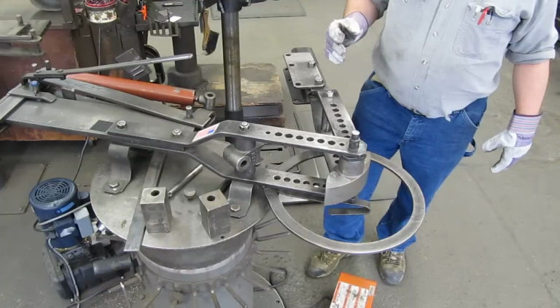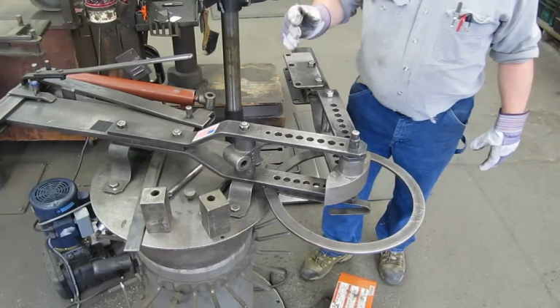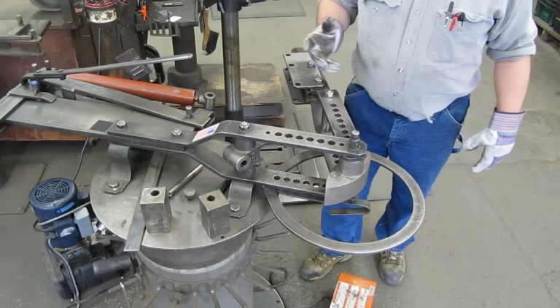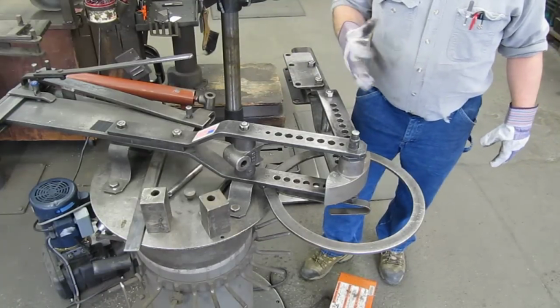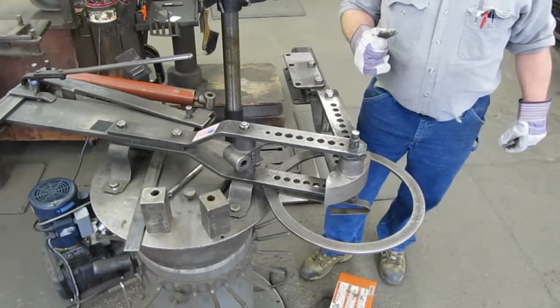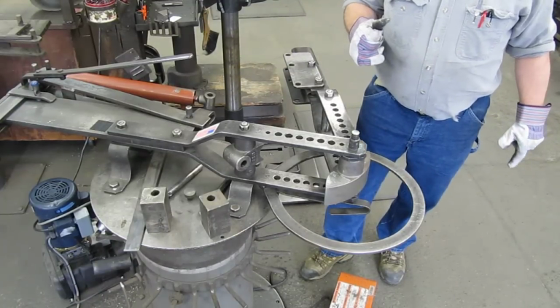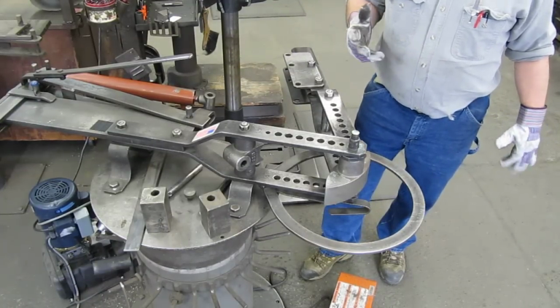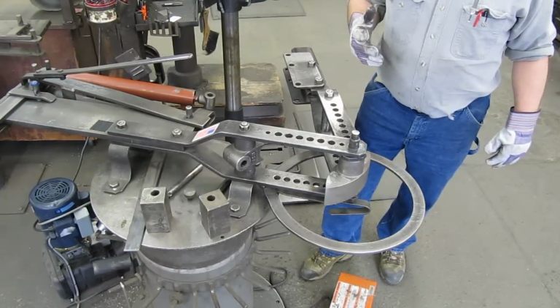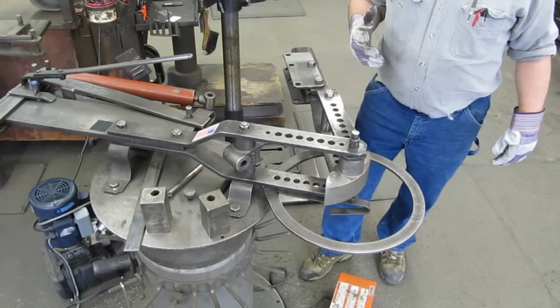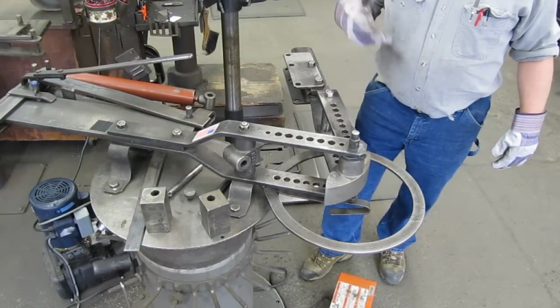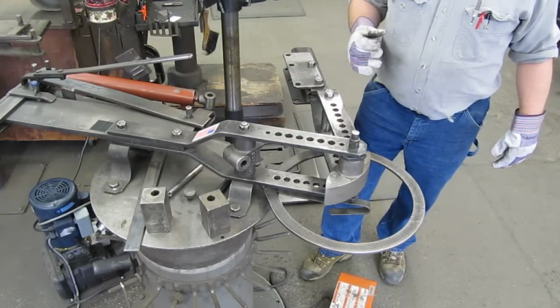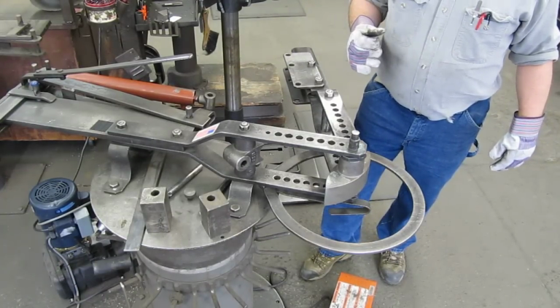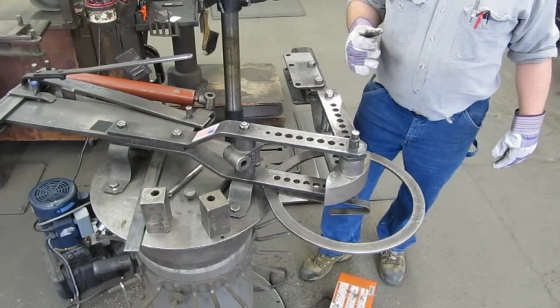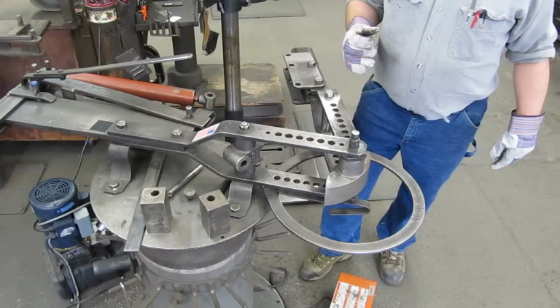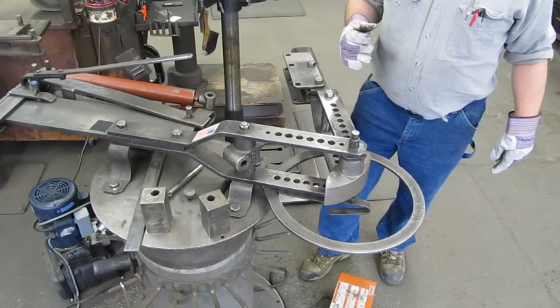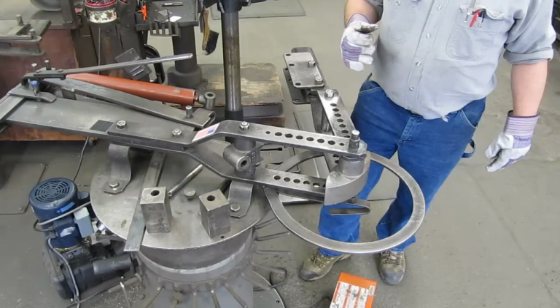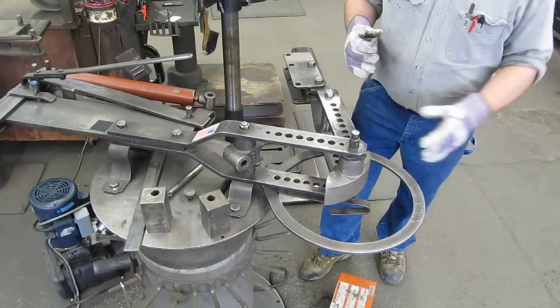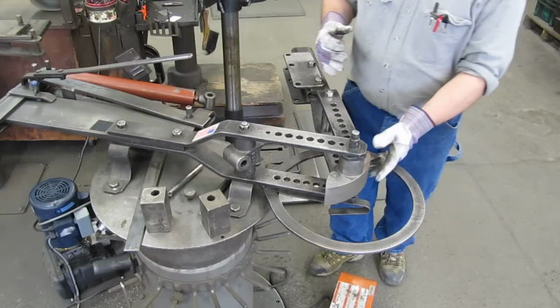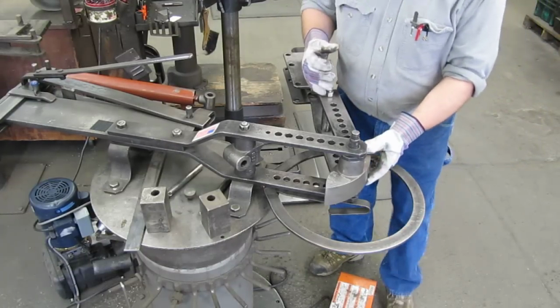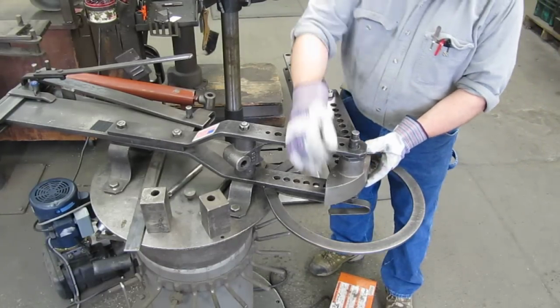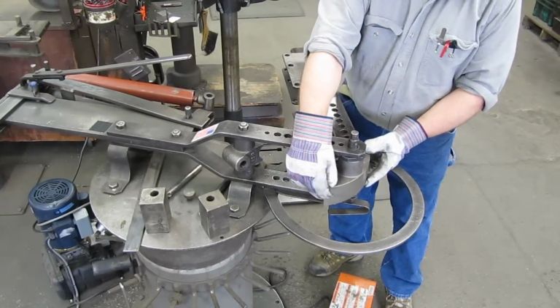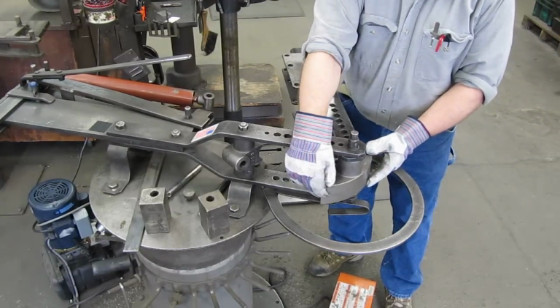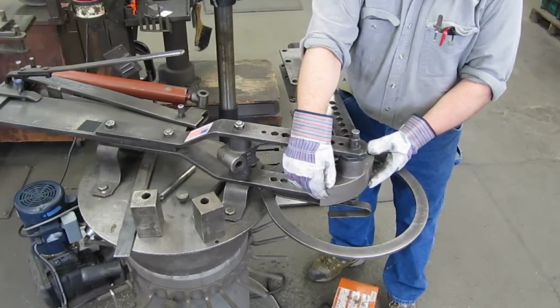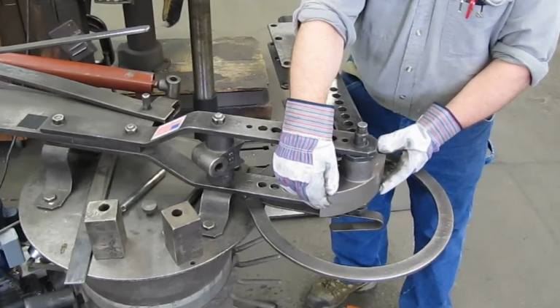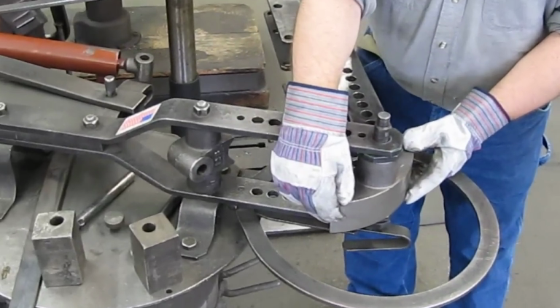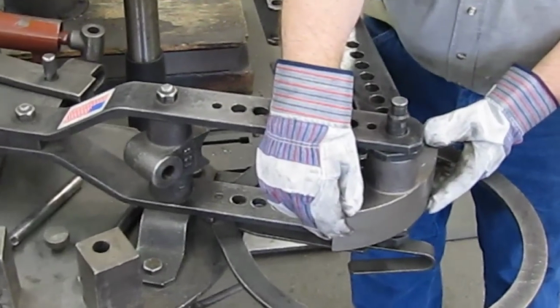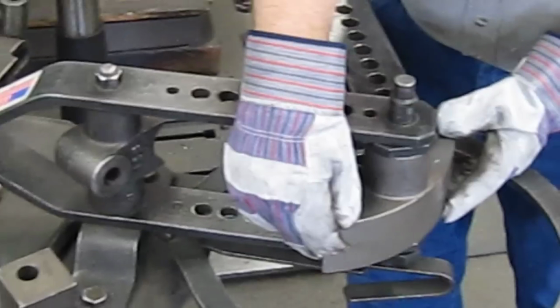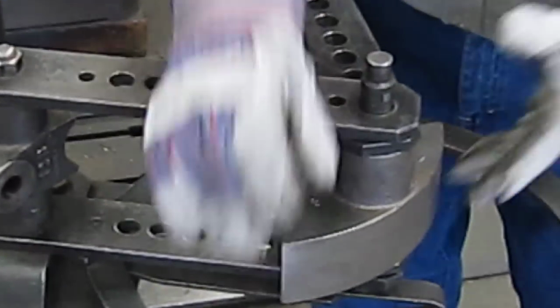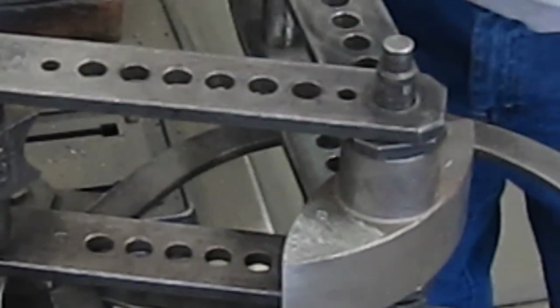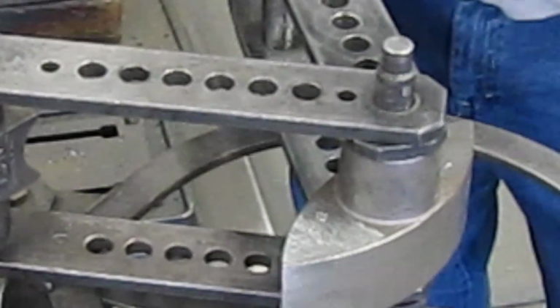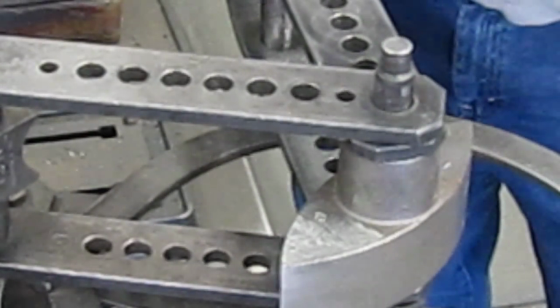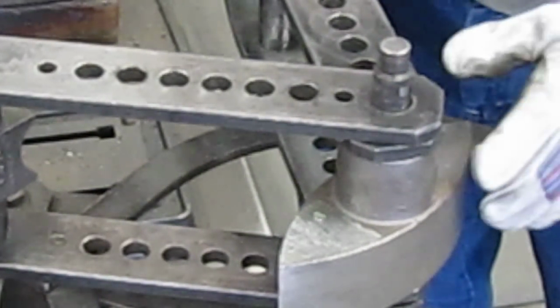Today we're going to use a 20B2 flat face radius block to bend some flat stock the easy way on the Haasfeld bender. We've already installed the 20B2 — it goes on the center pin of your bender, just slides right on there.